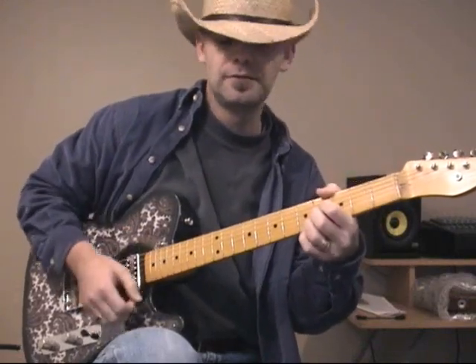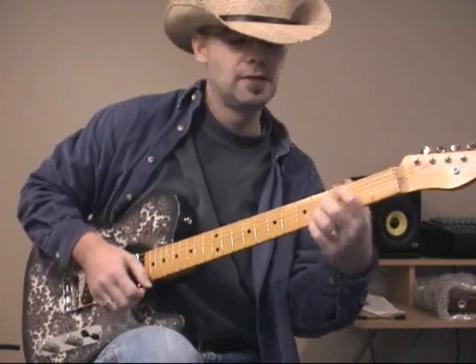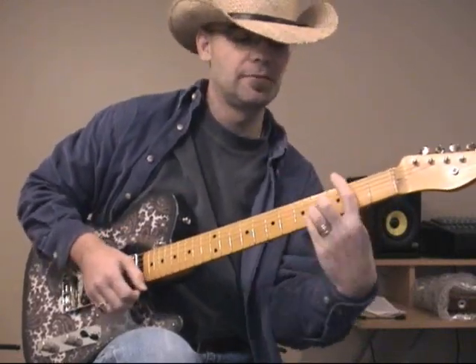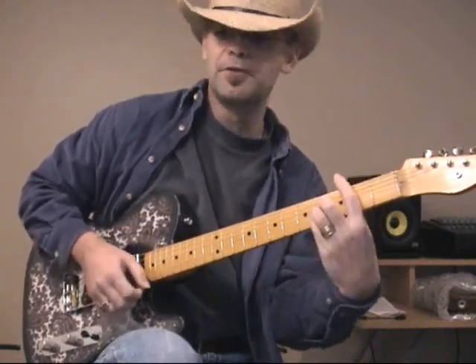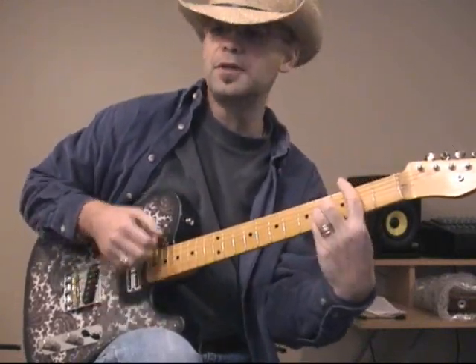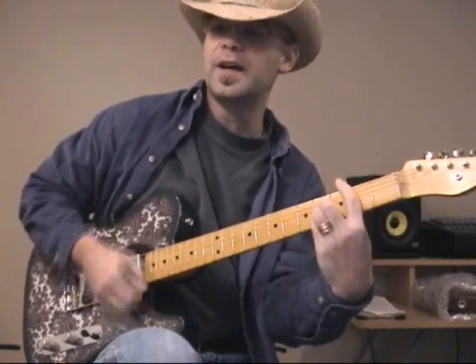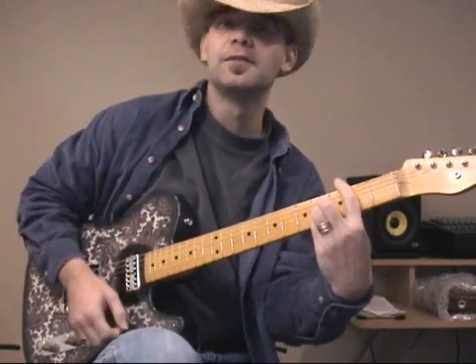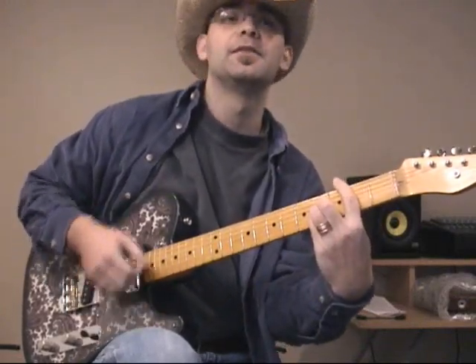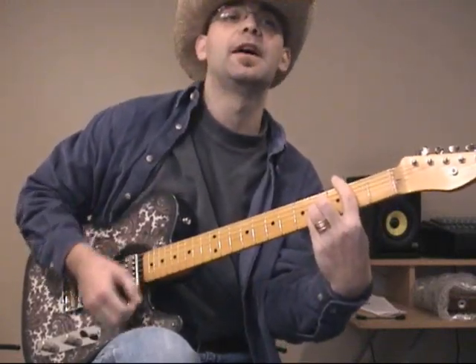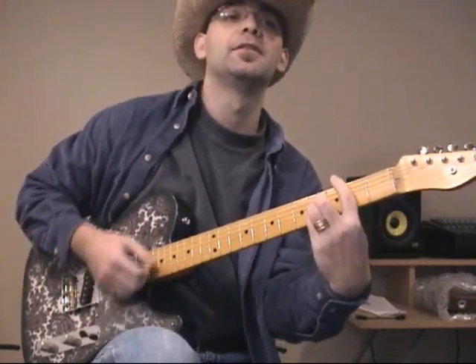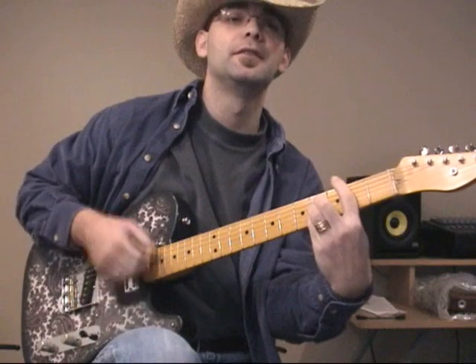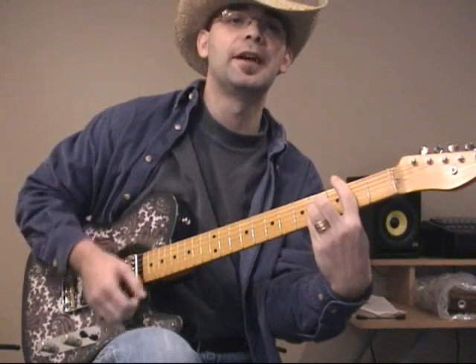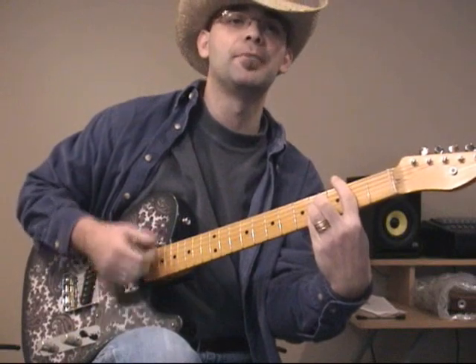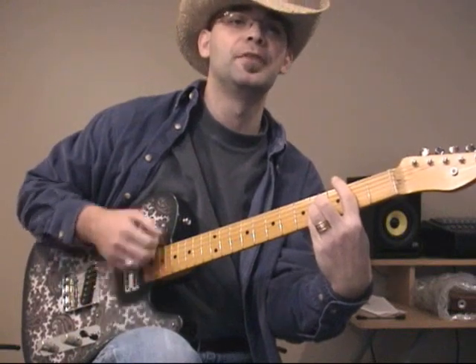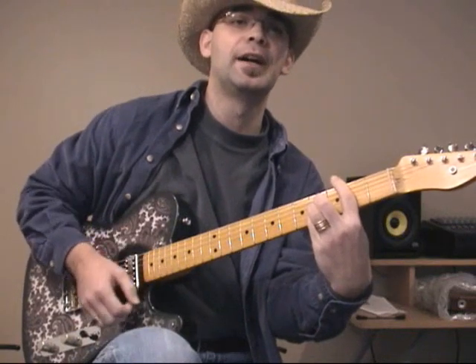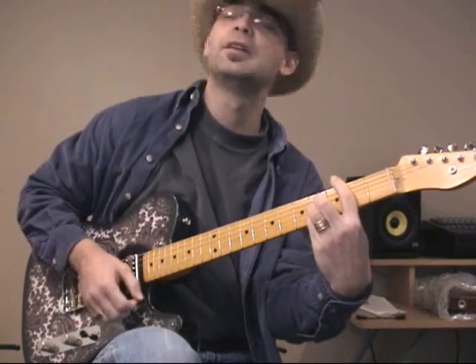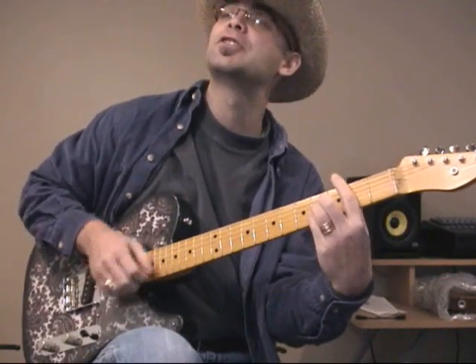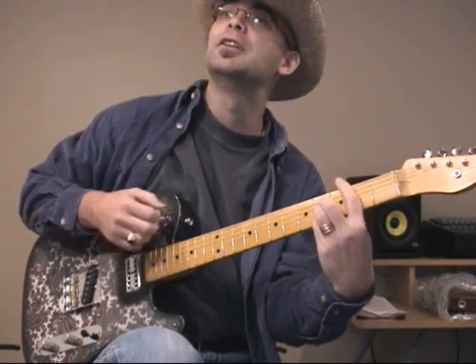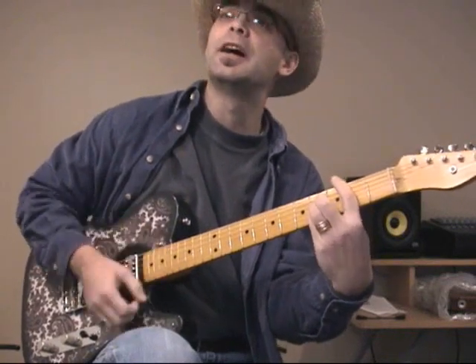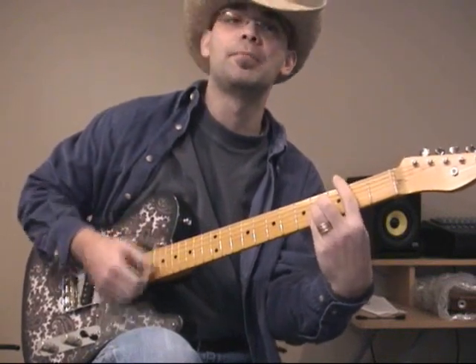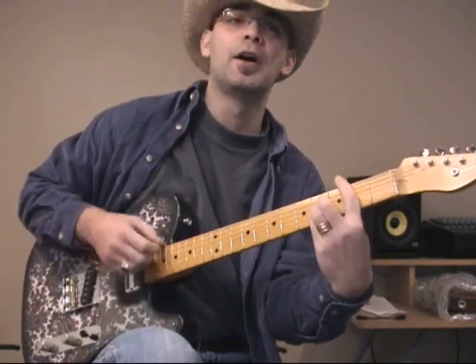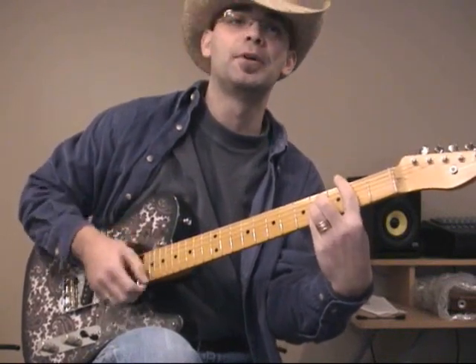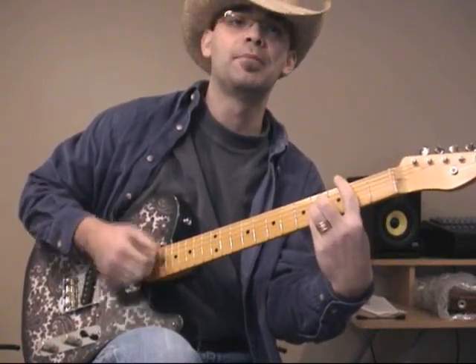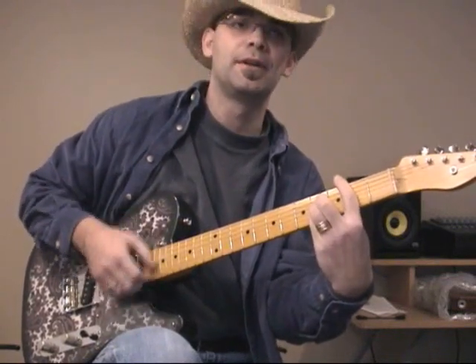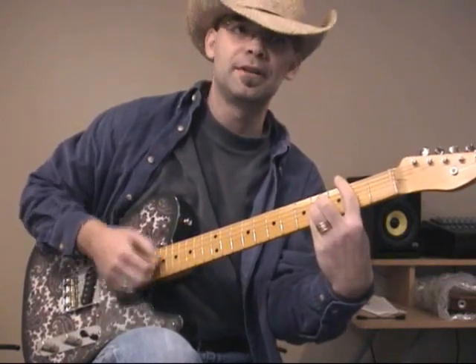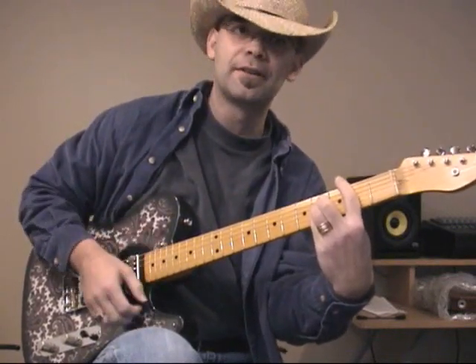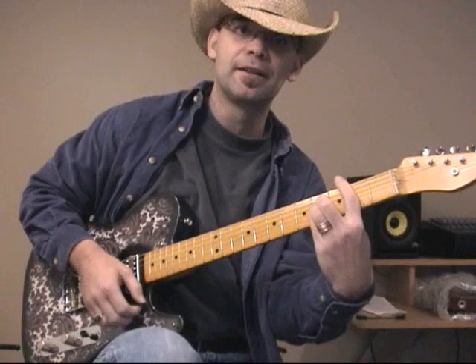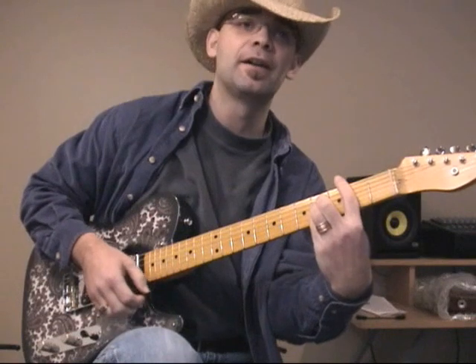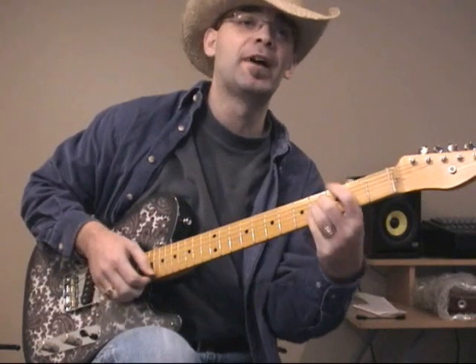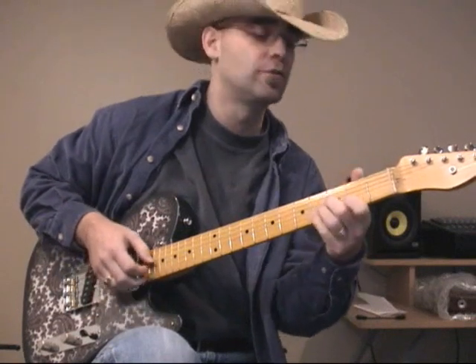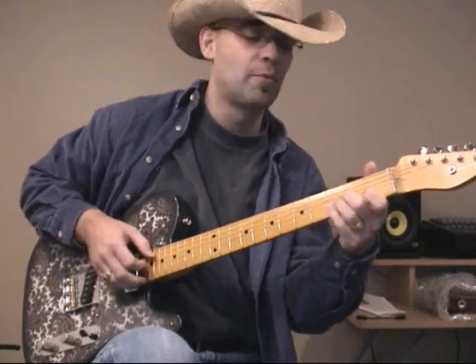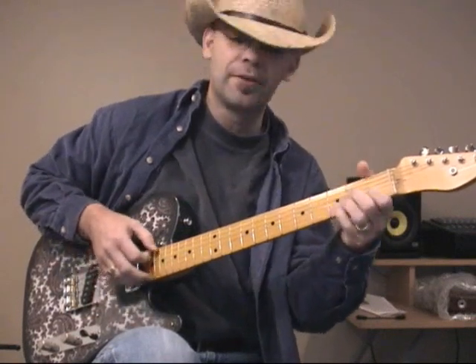When you get to the B chords, it's: down, down, down, up, down — actually down, up, up, up — down again, and then back to the normal pattern.